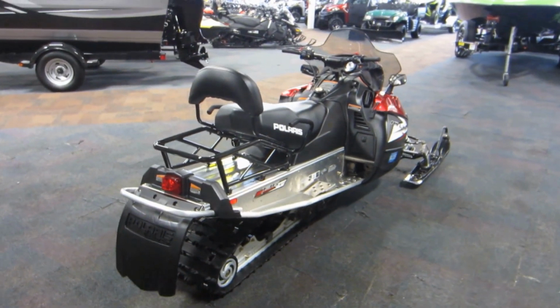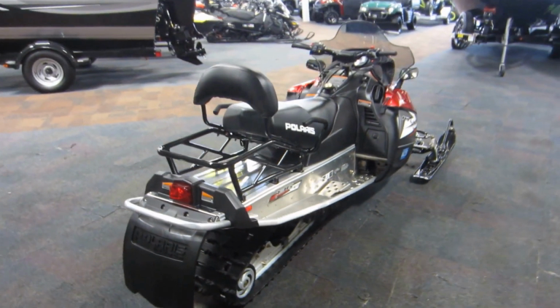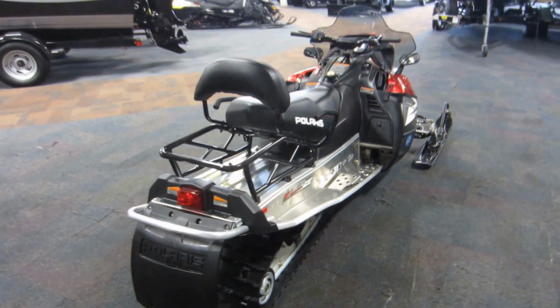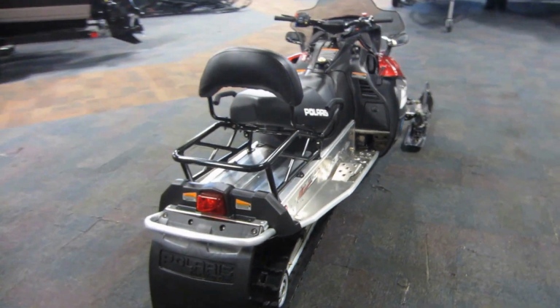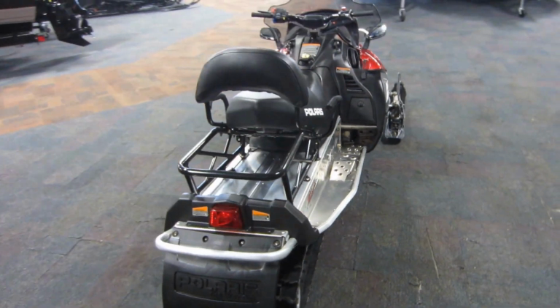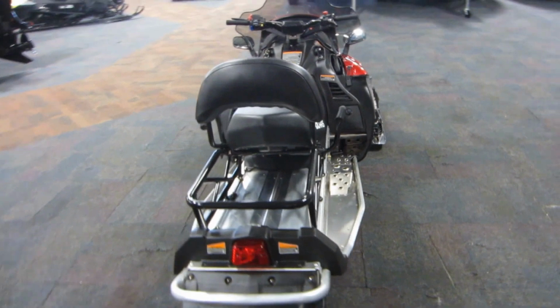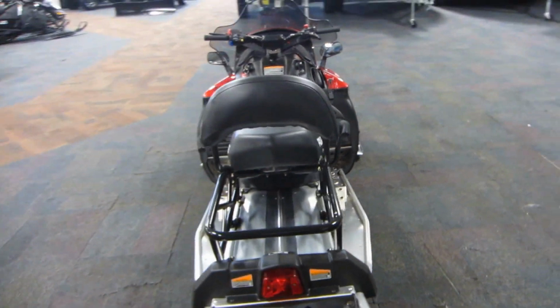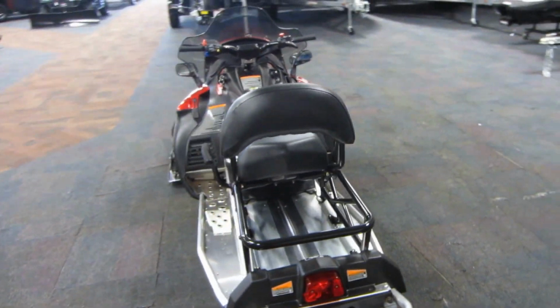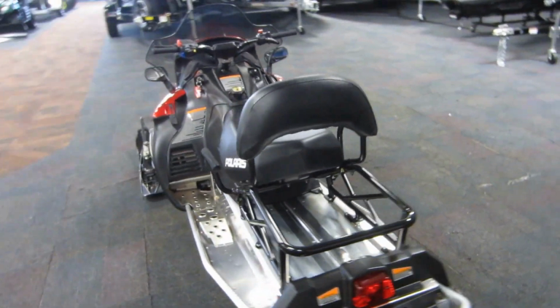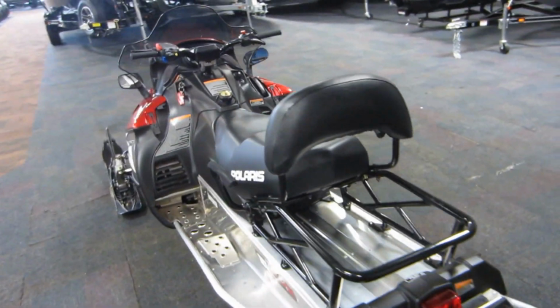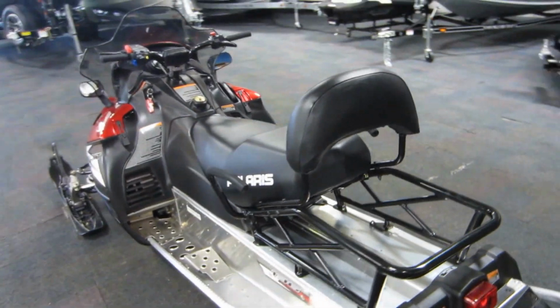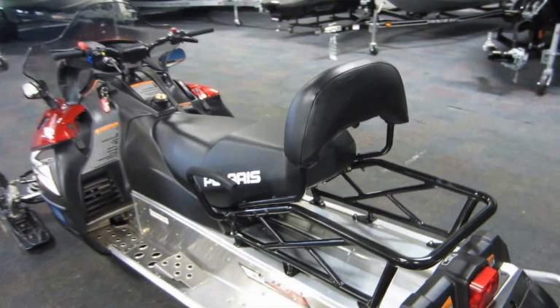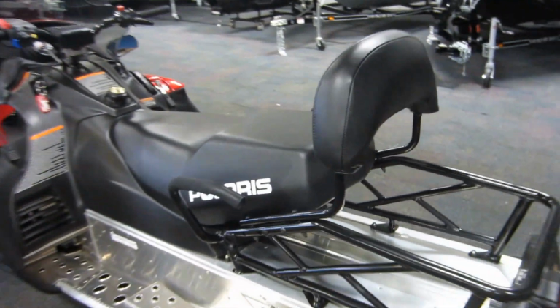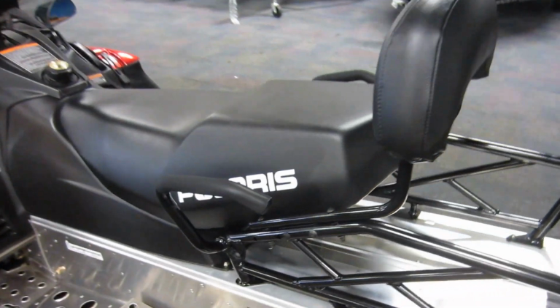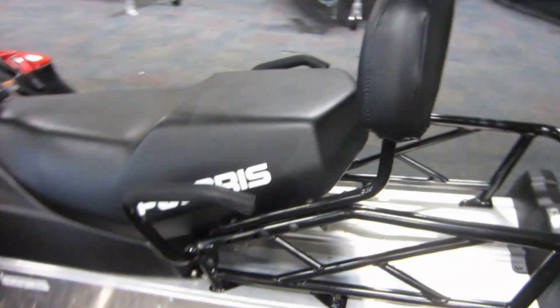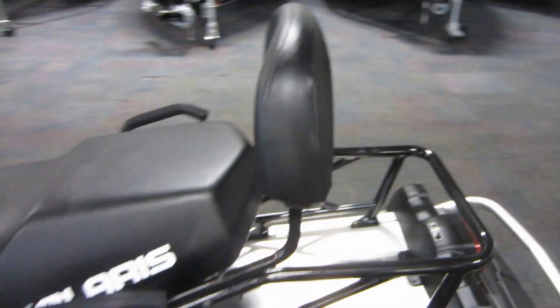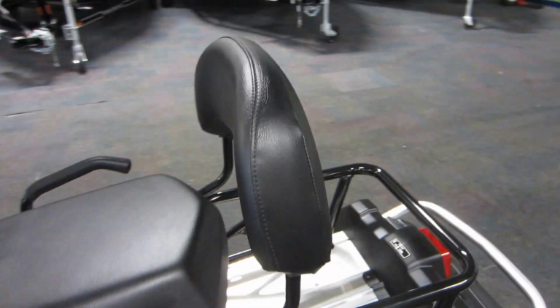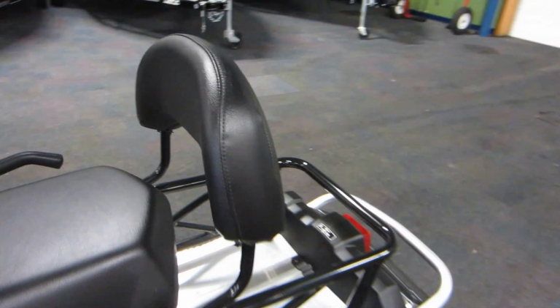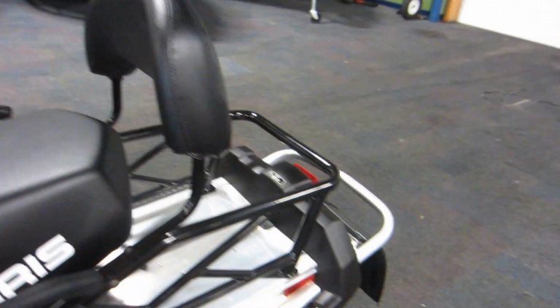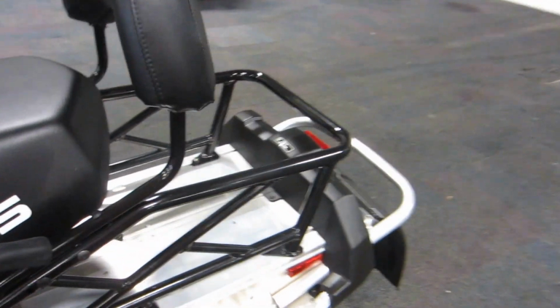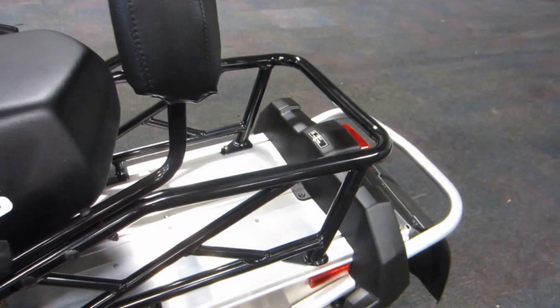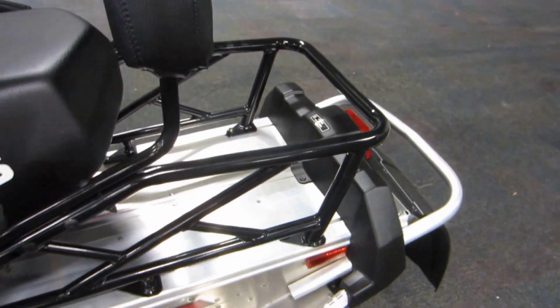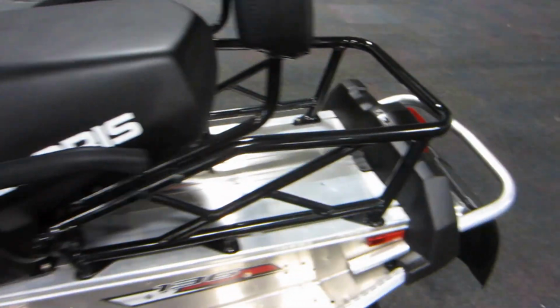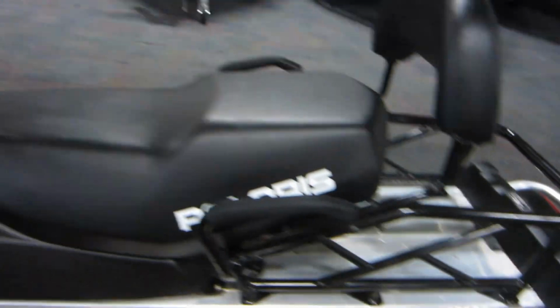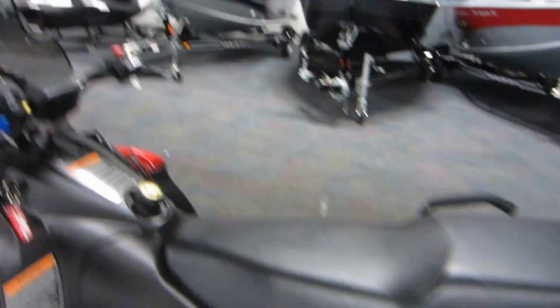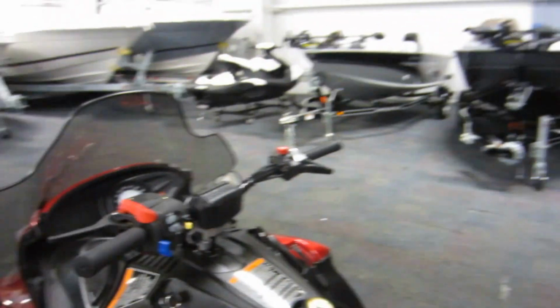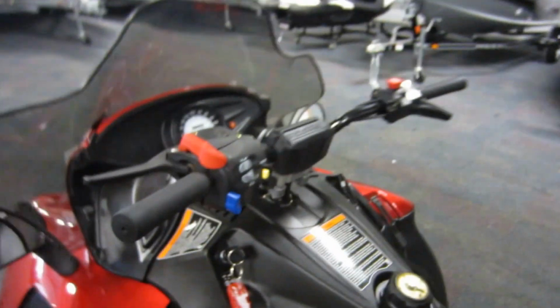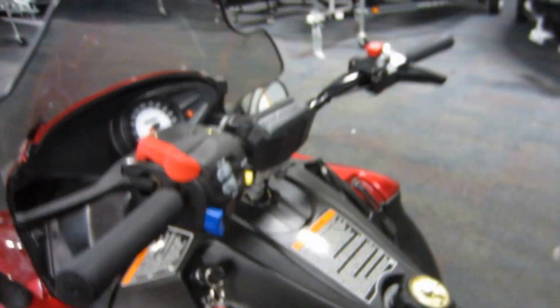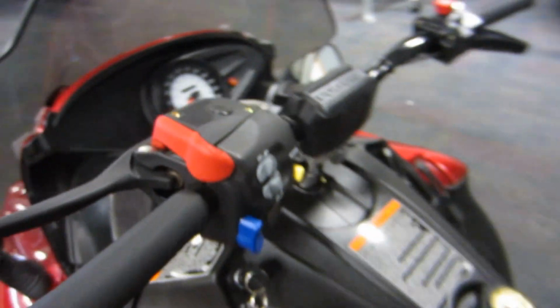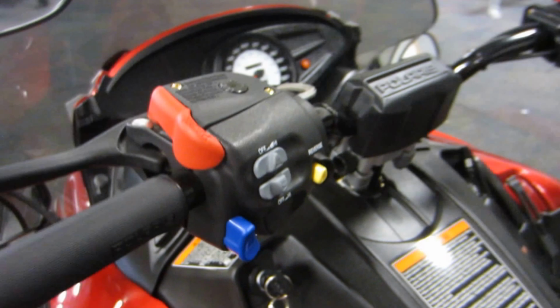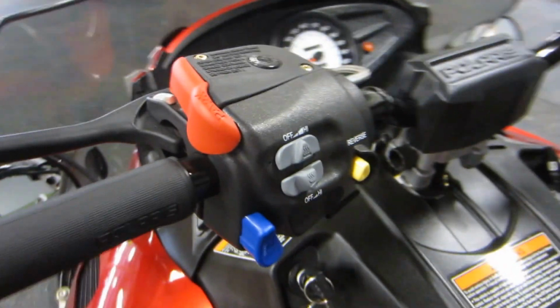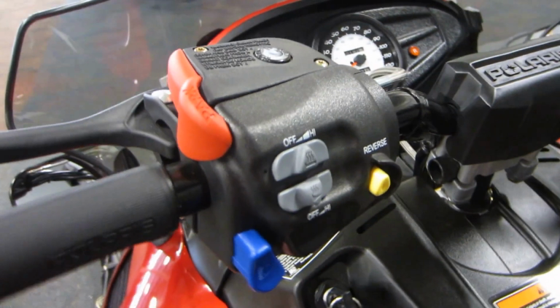It has an 11.5-gallon fuel tank, passenger handlebars, and backrest. It has the cargo rack. Here we go — reverse.